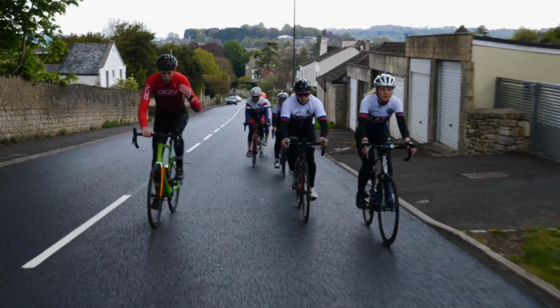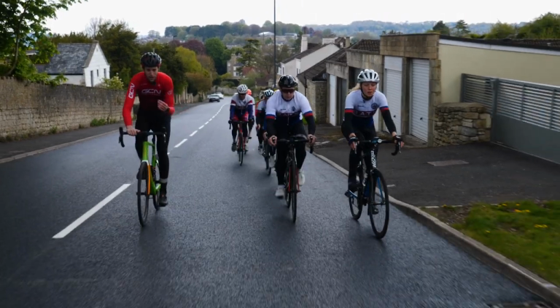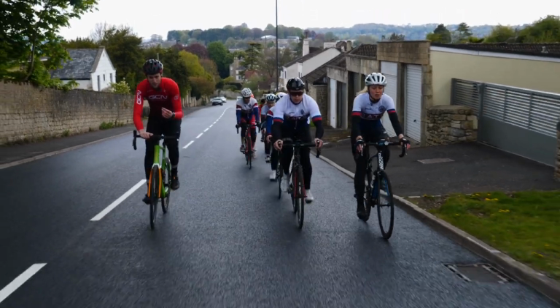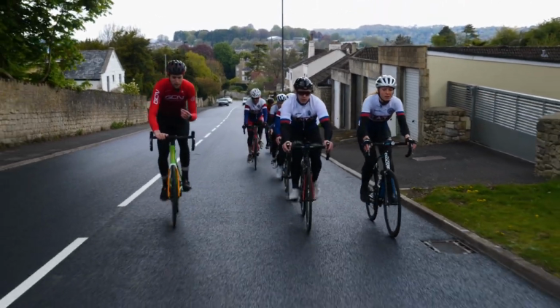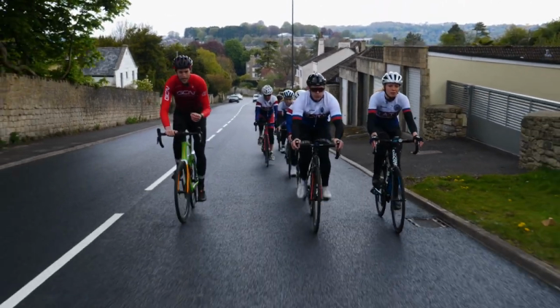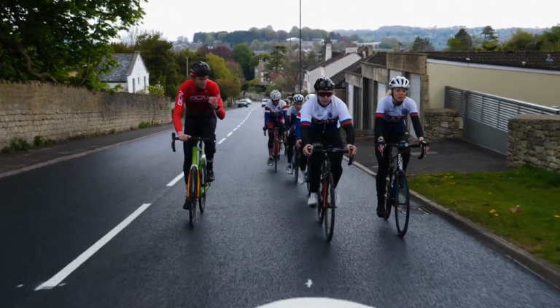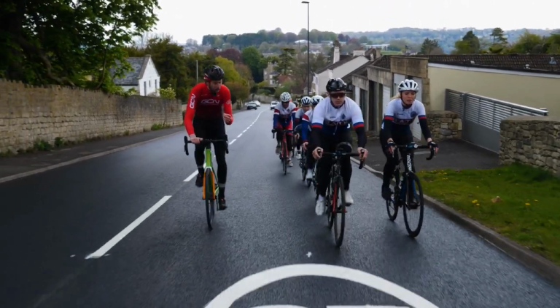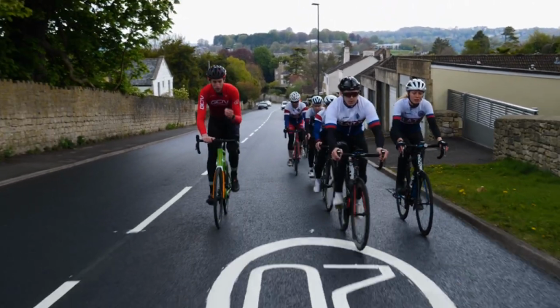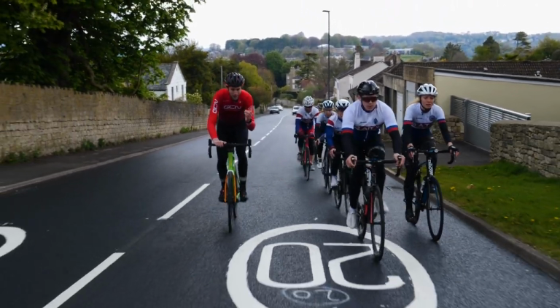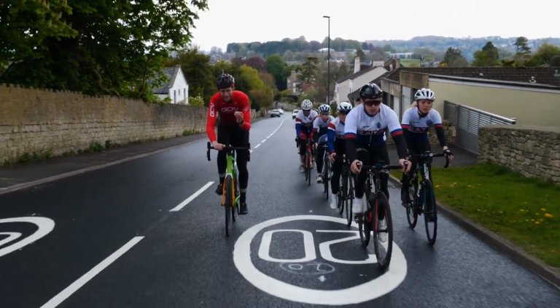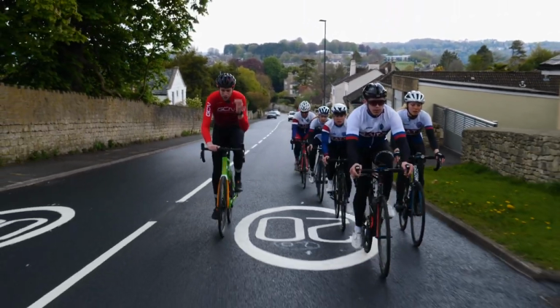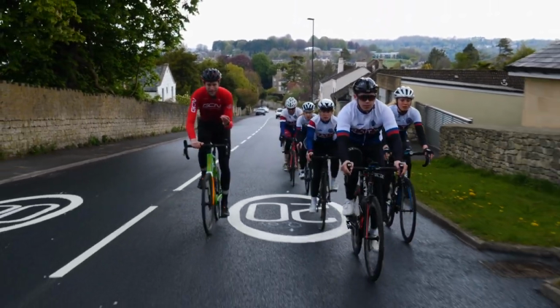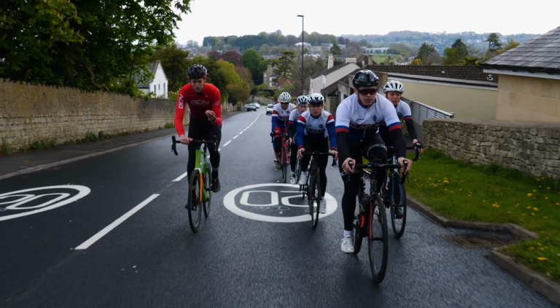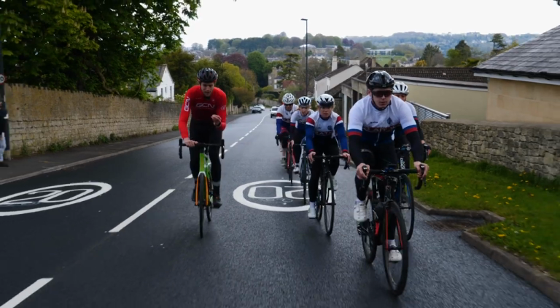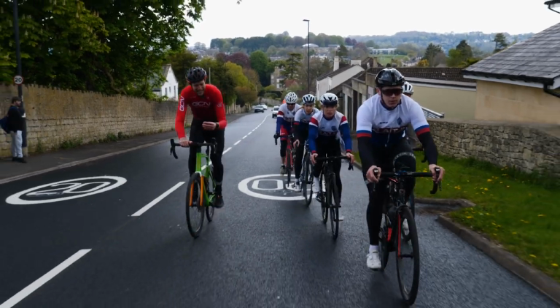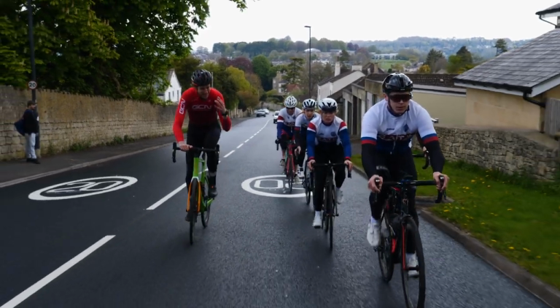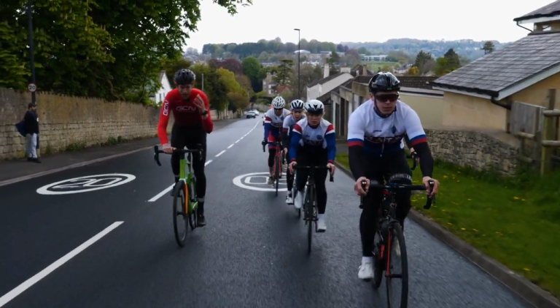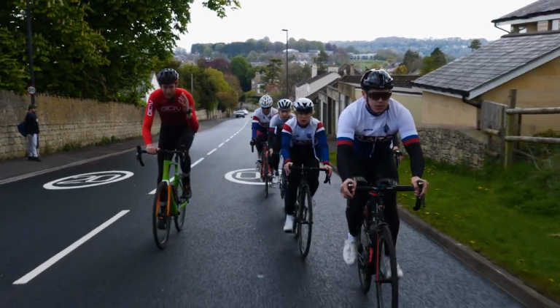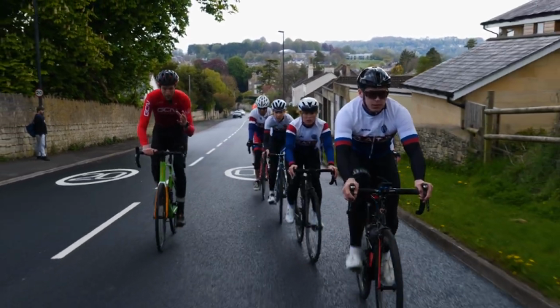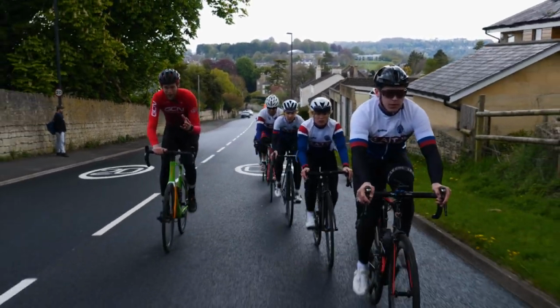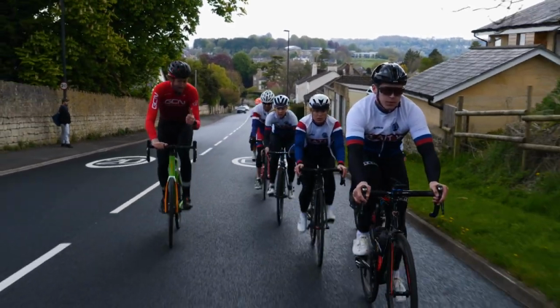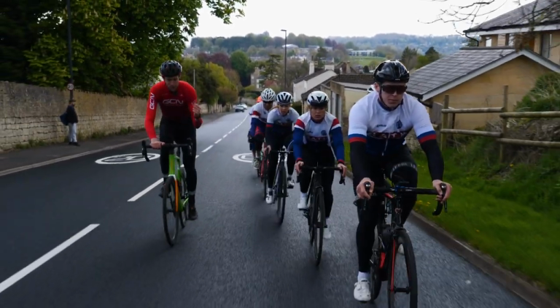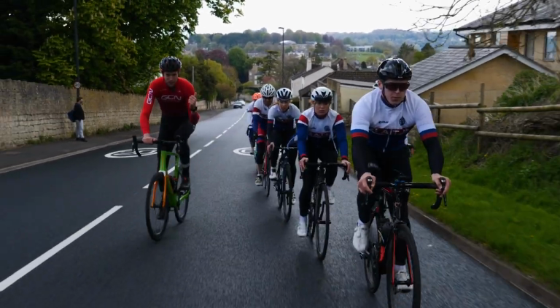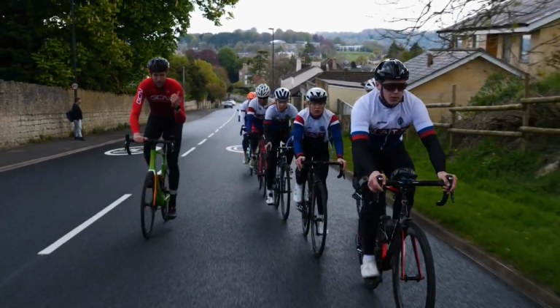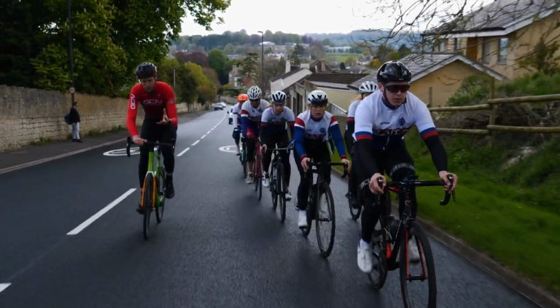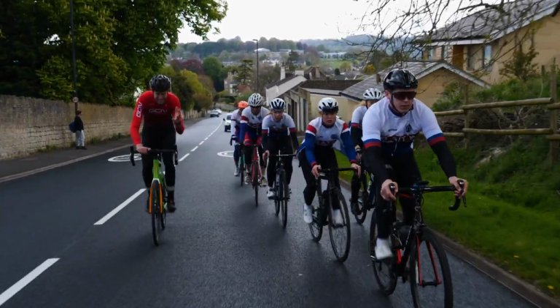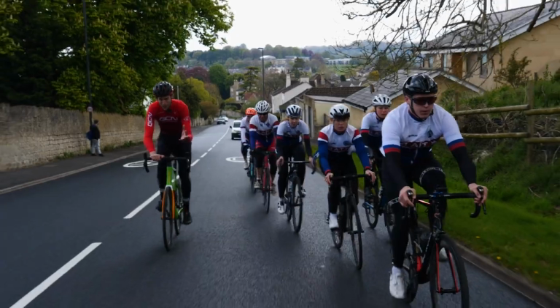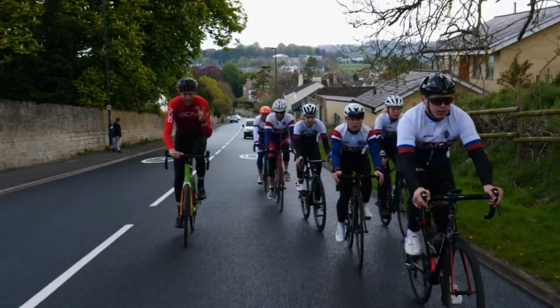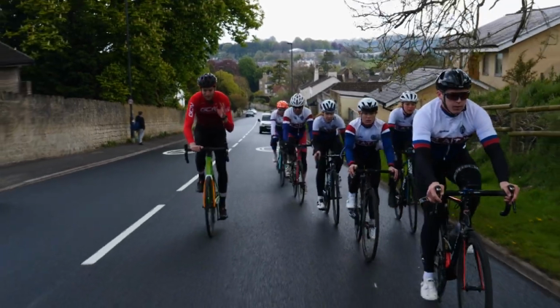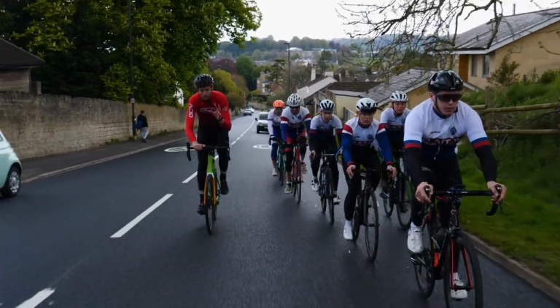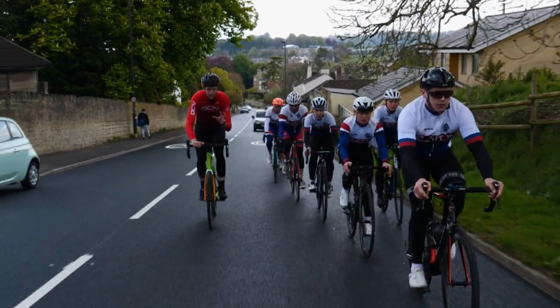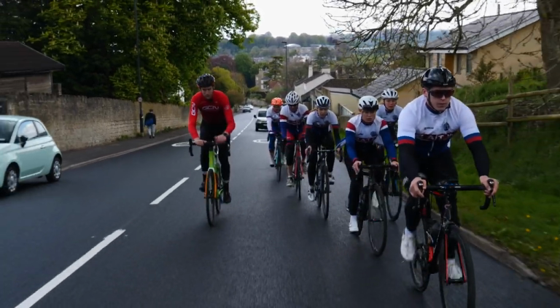All the time keeping it smooth, keeping right on the wheel, not letting too many gaps appear because that'll make it harder for yourself and also for riders behind you, as you'll be taking yourself out of that all-important slipstream.